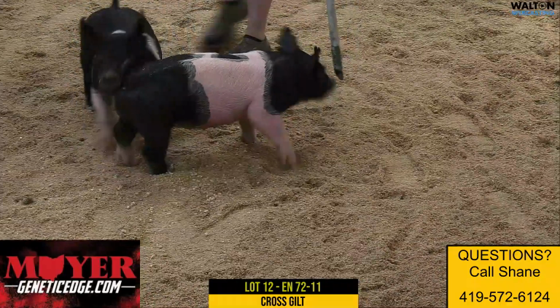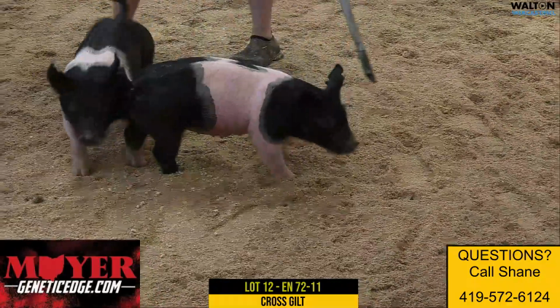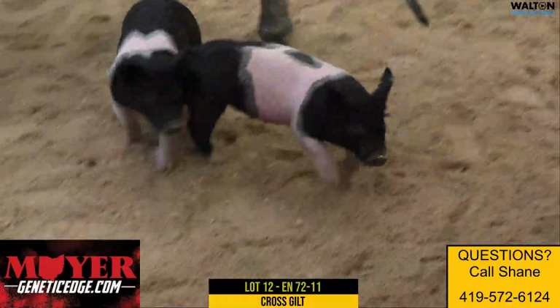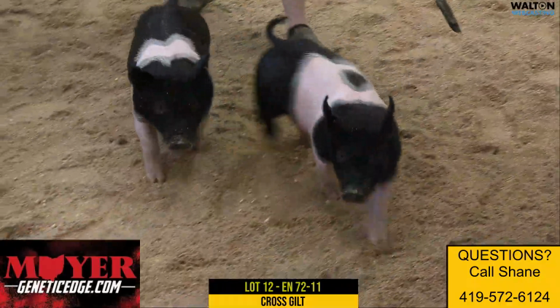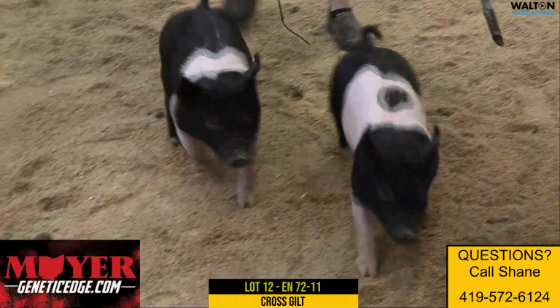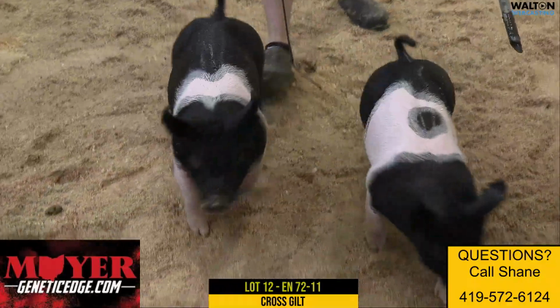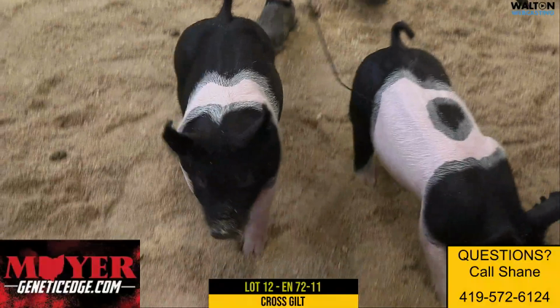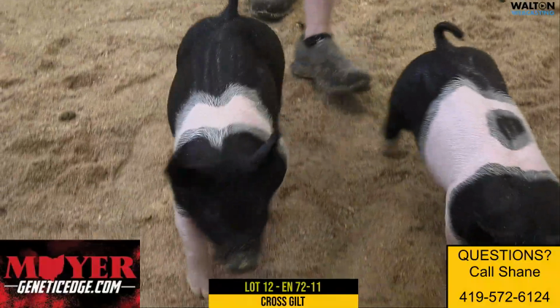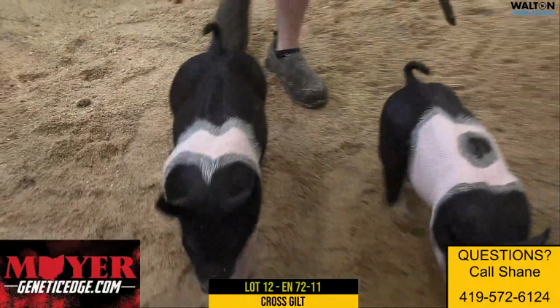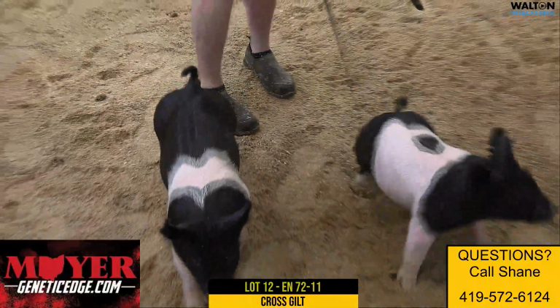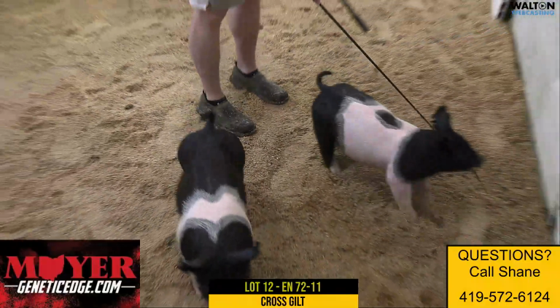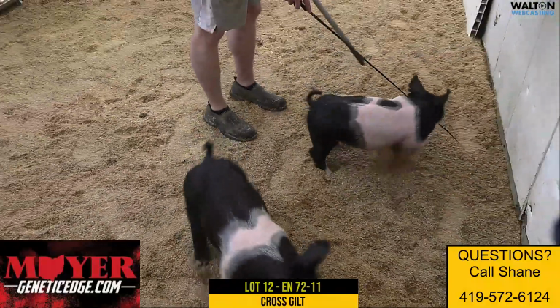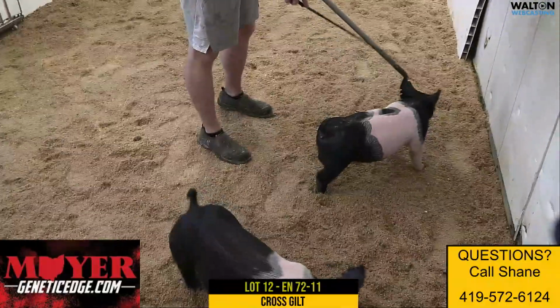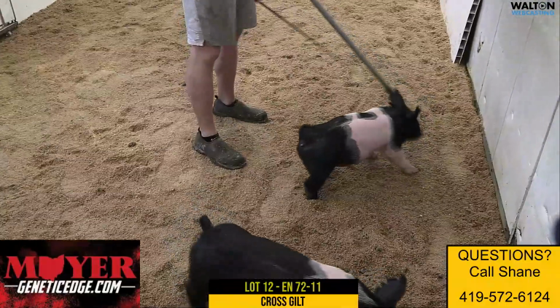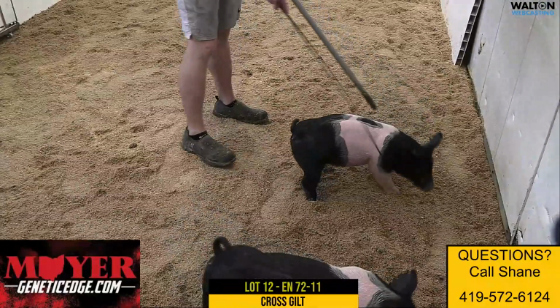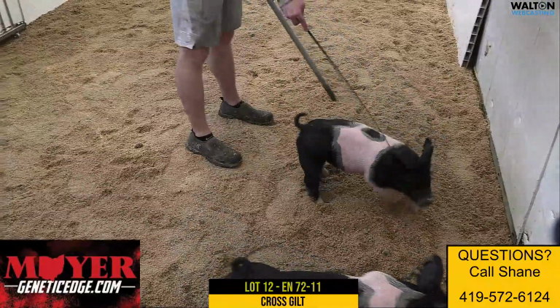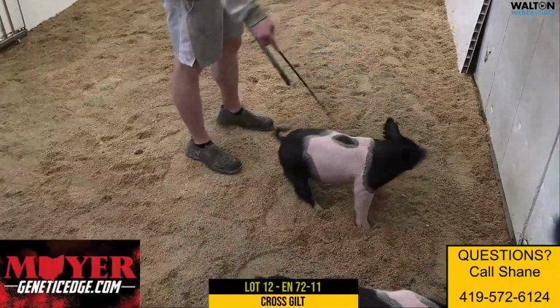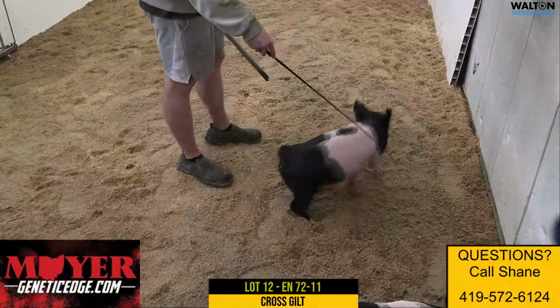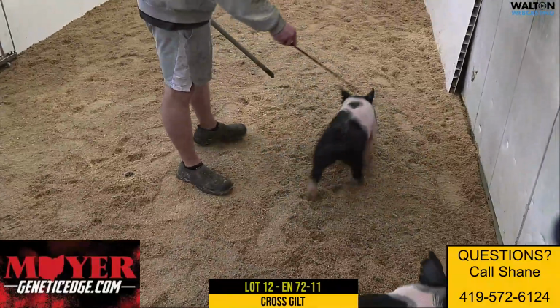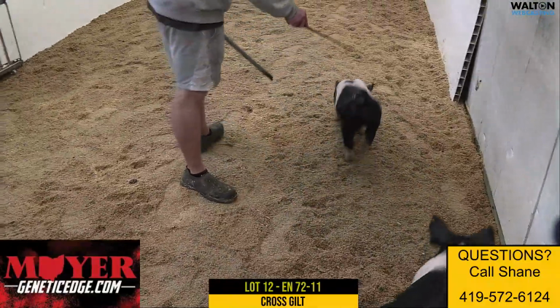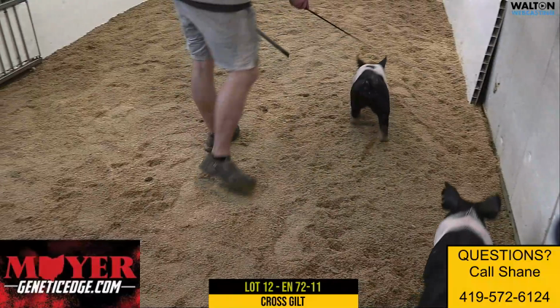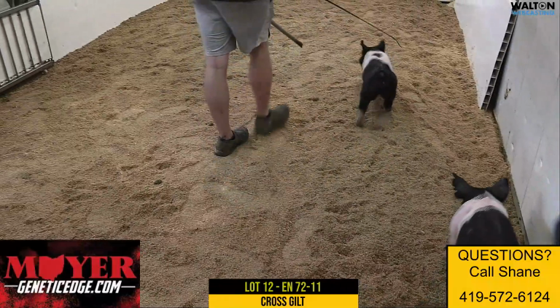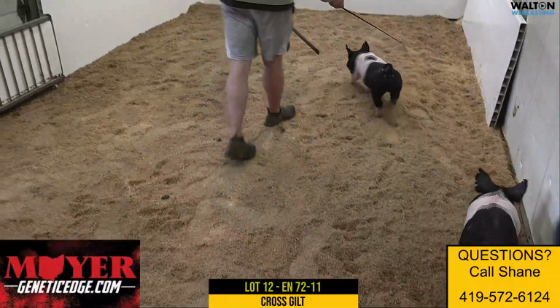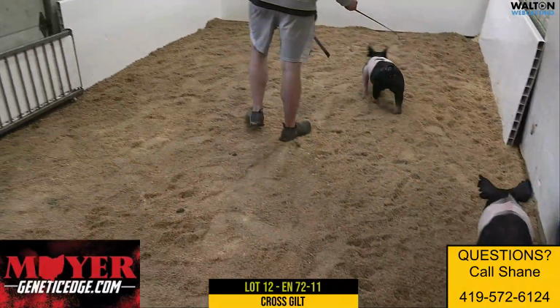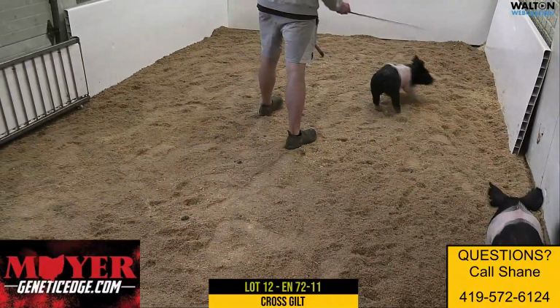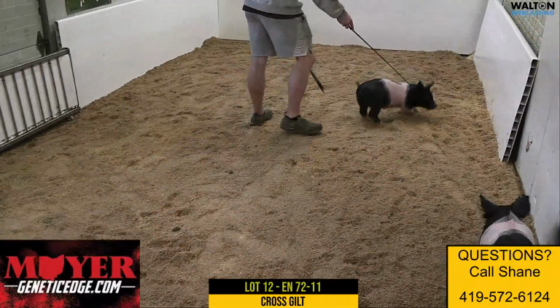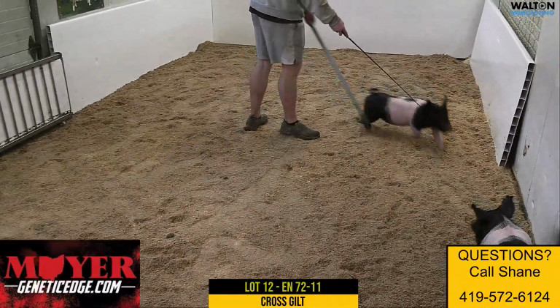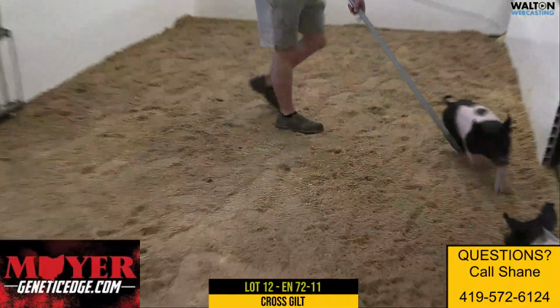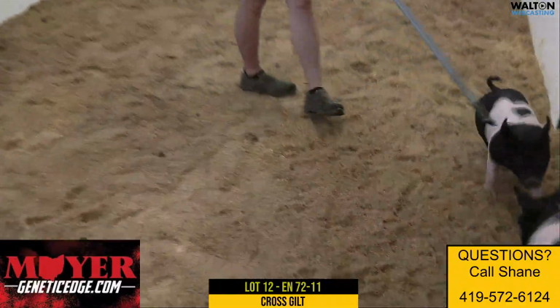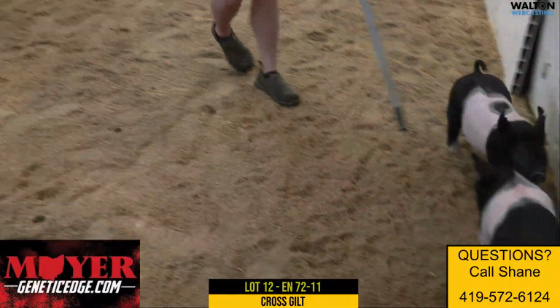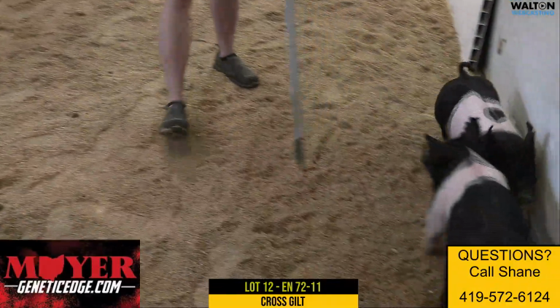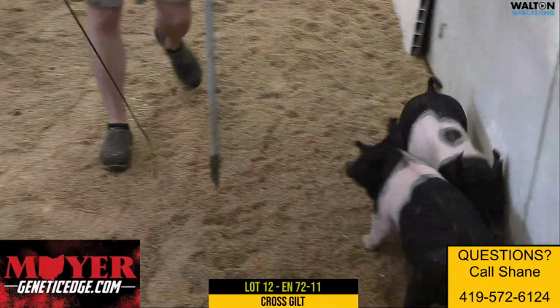This one's real sleek looking, sexy from the side, awesome head shape. Got shape down her back, very square-hipped, very stout and comes and goes awesome.